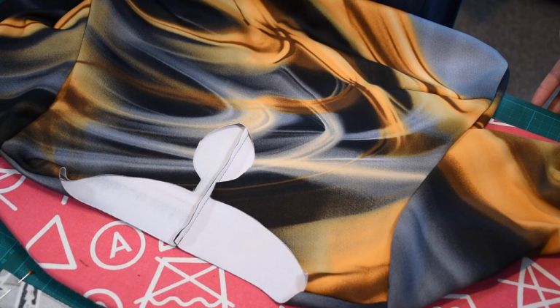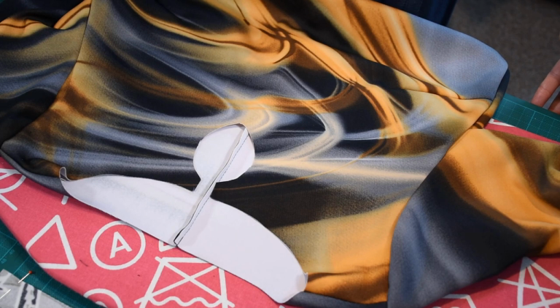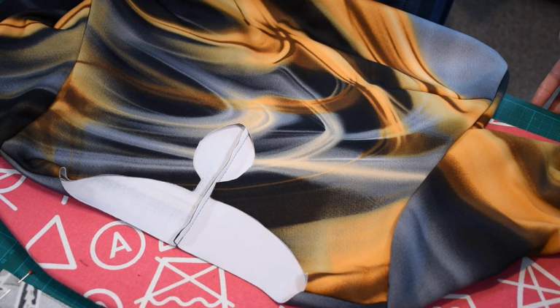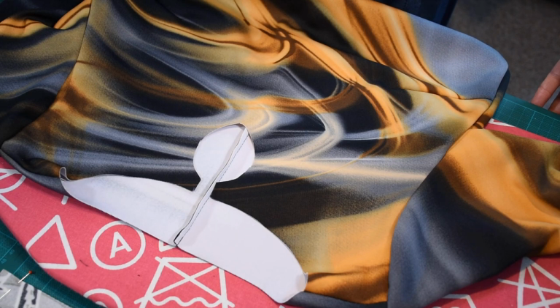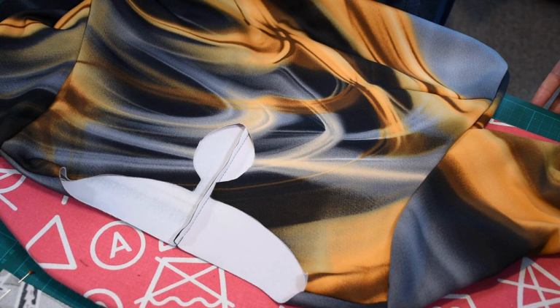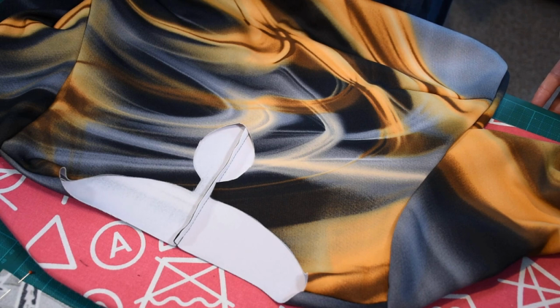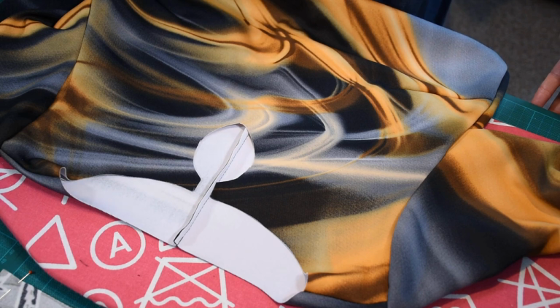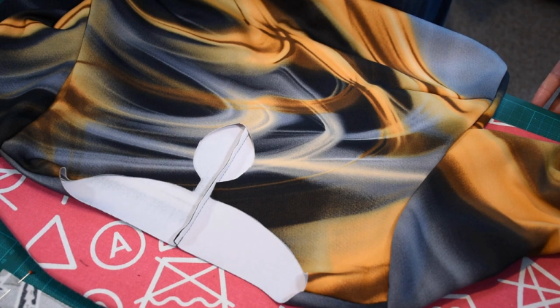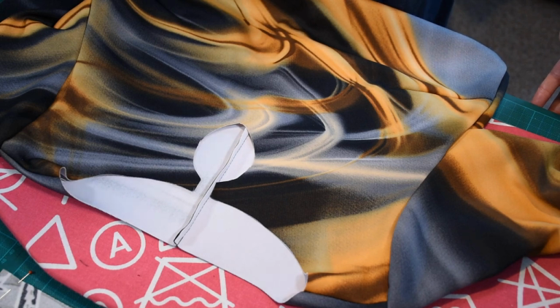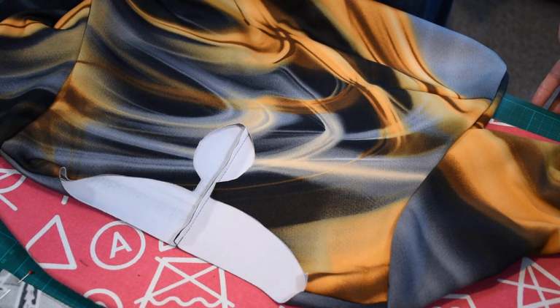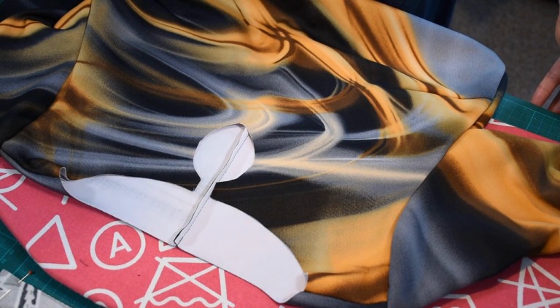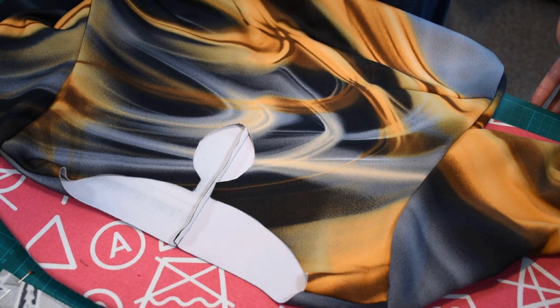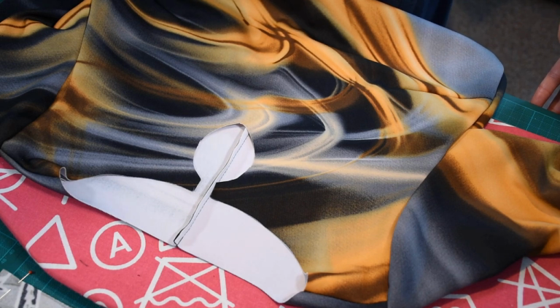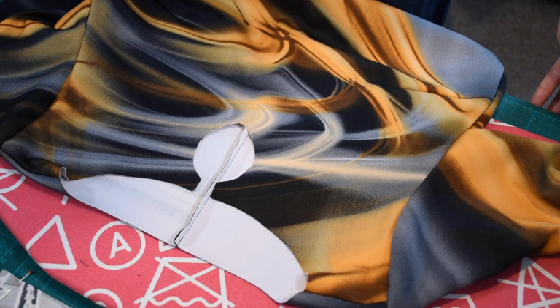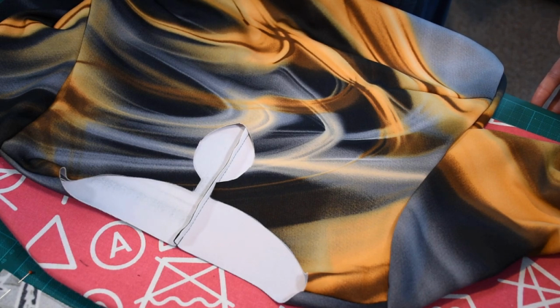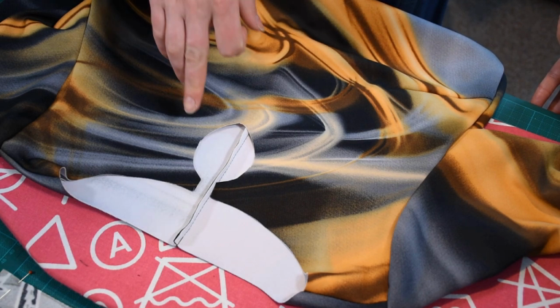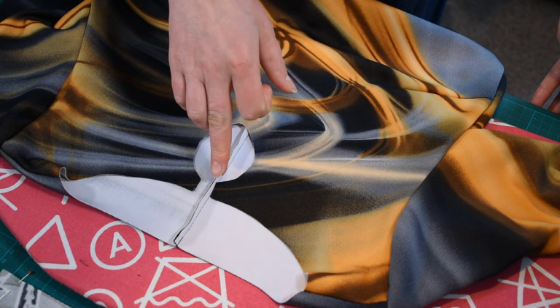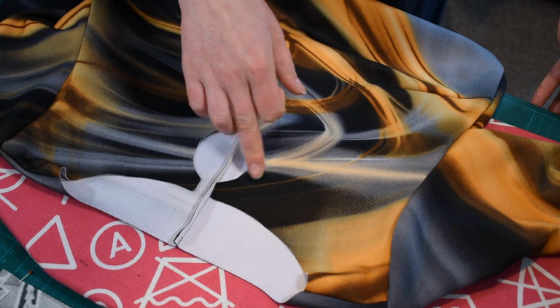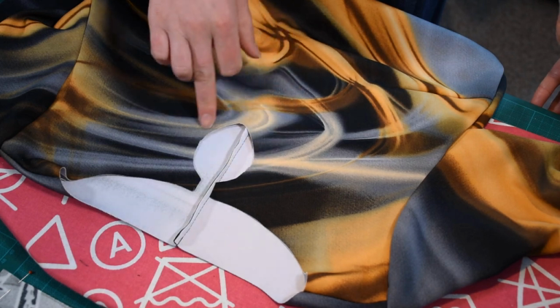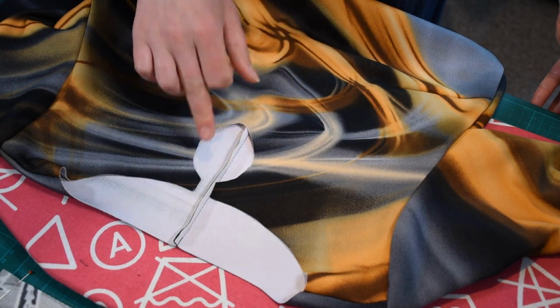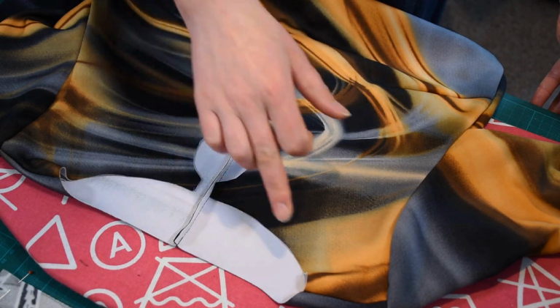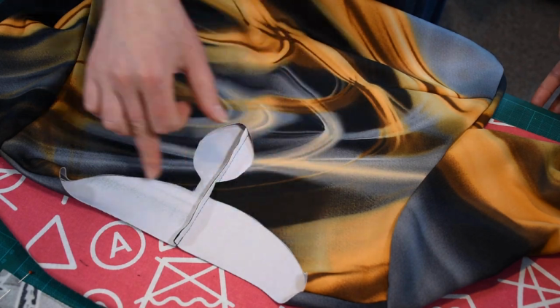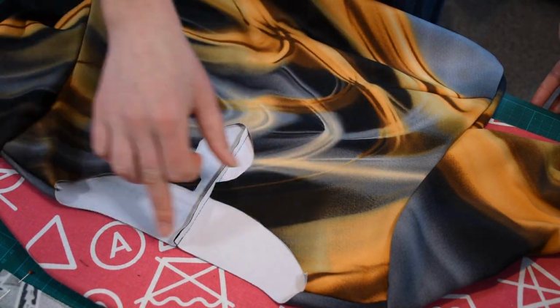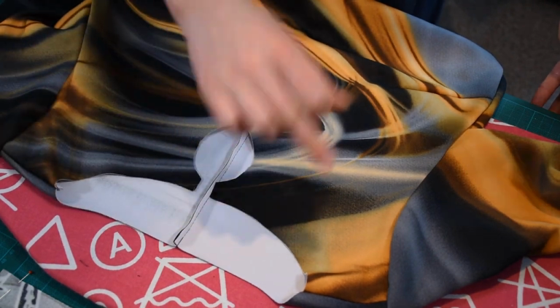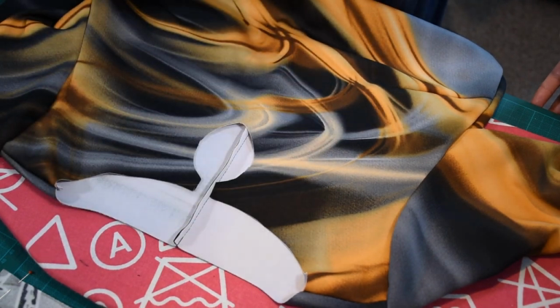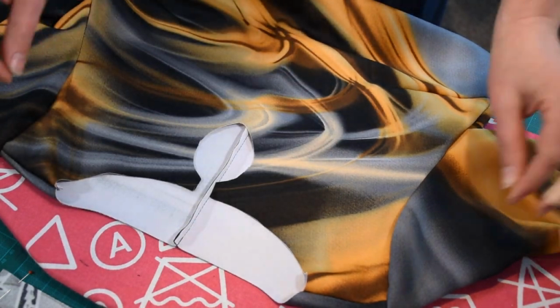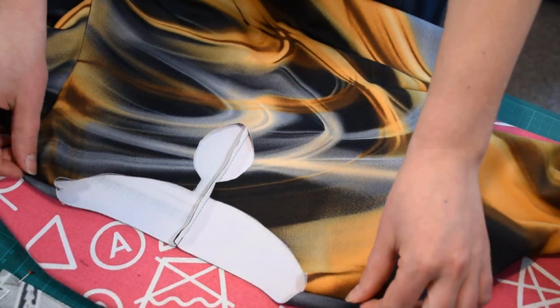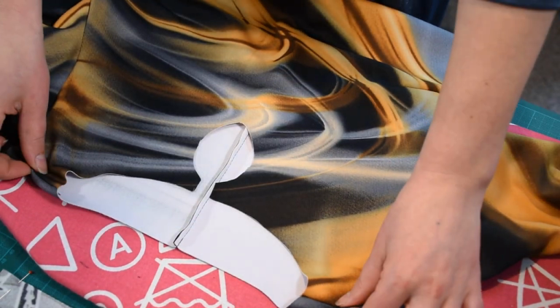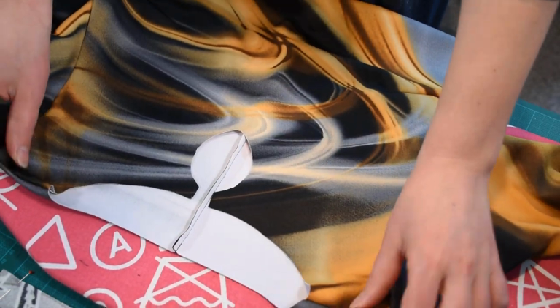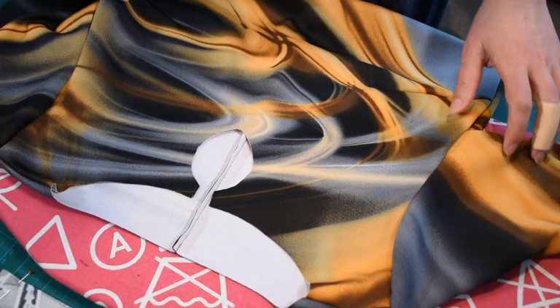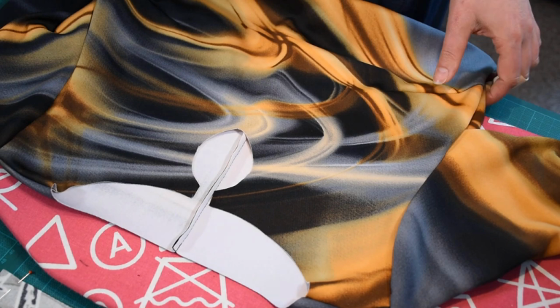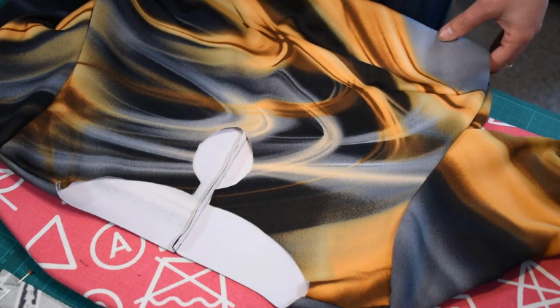Hello everybody, Camelia here from Calcio Donia sewing channel. This is going to be a short video demonstrating the binding of the keyhole and the neckline binding for the tailored dress from Designer Stitch.